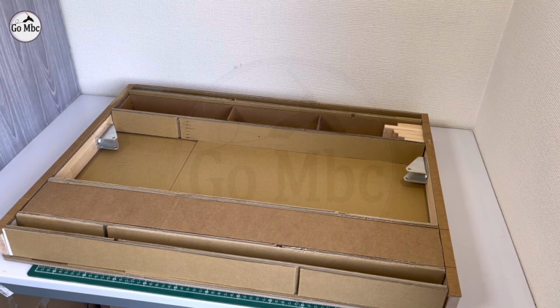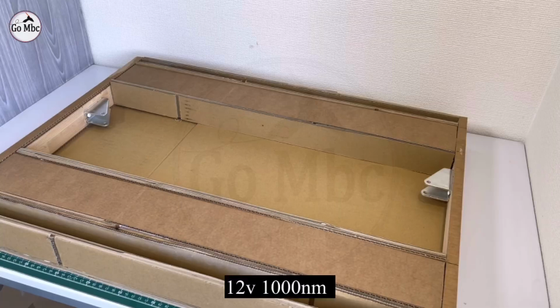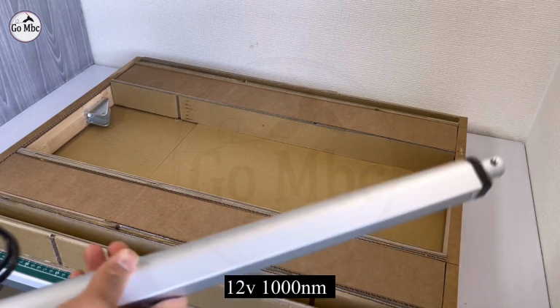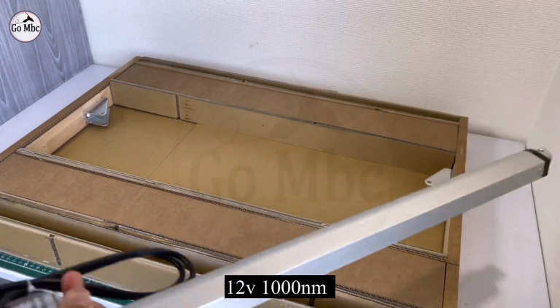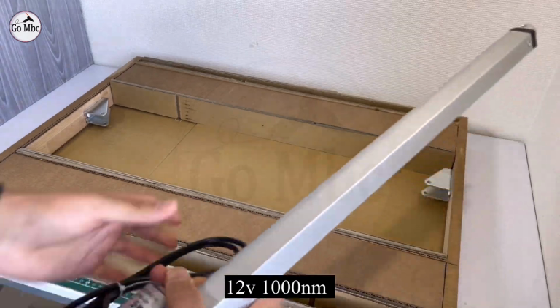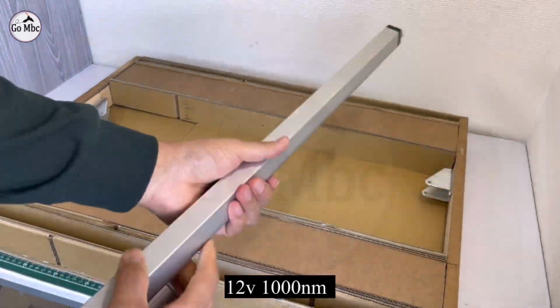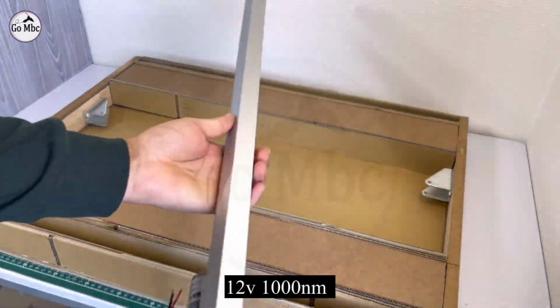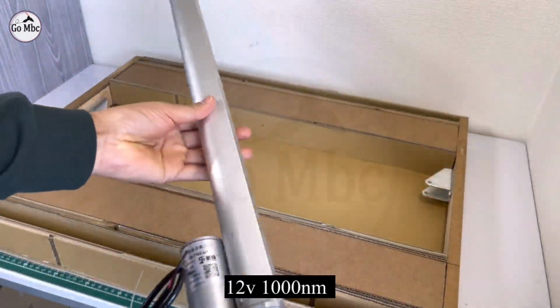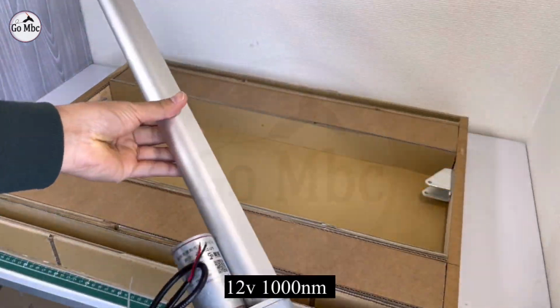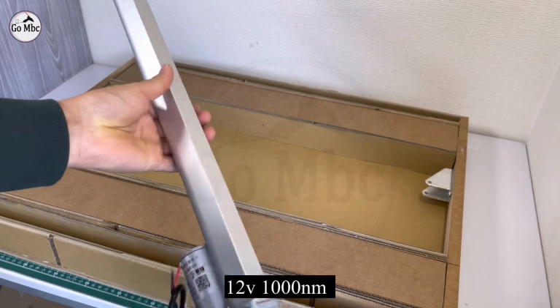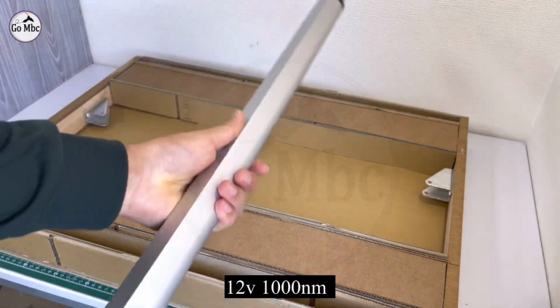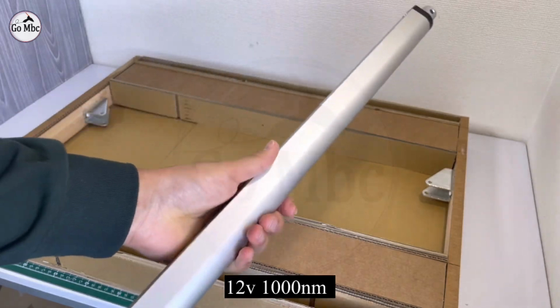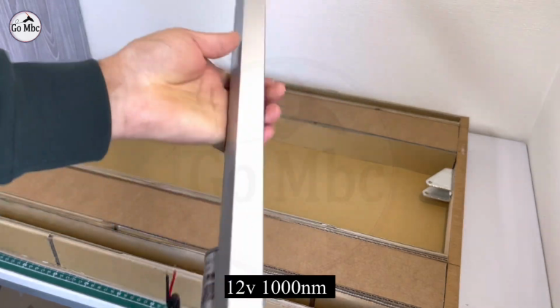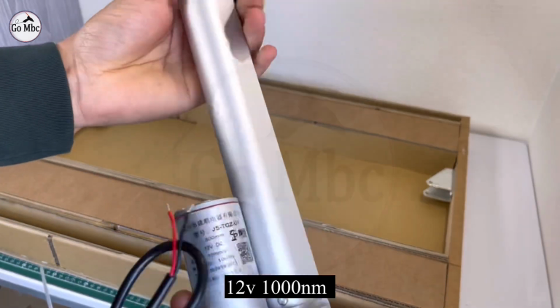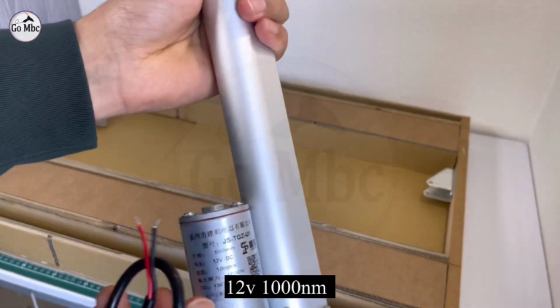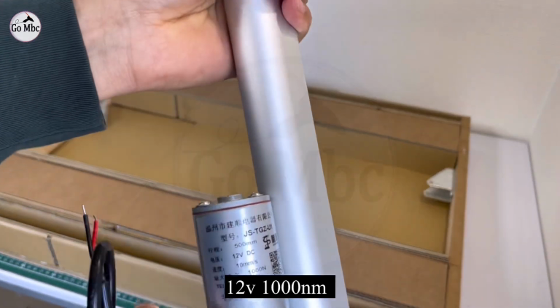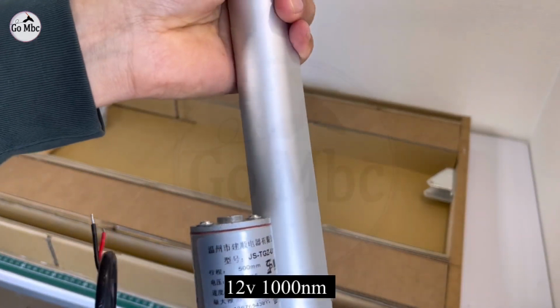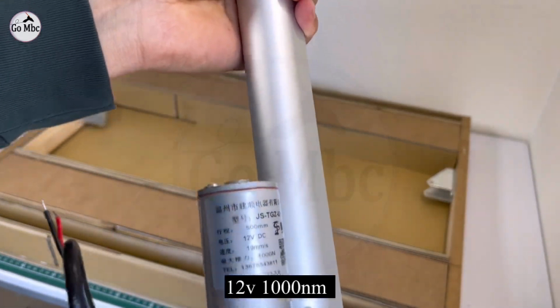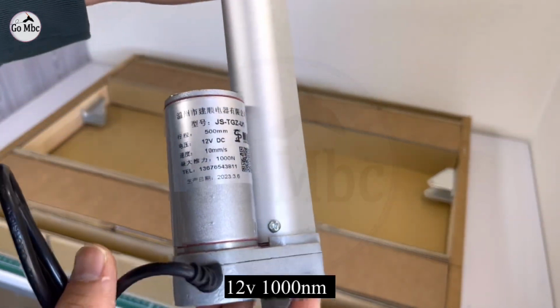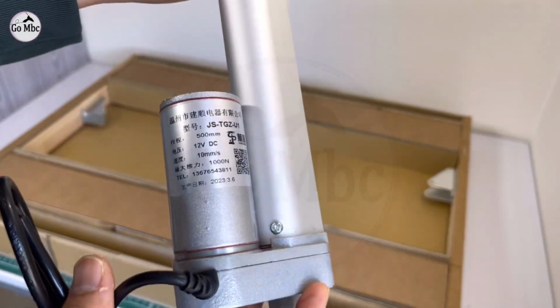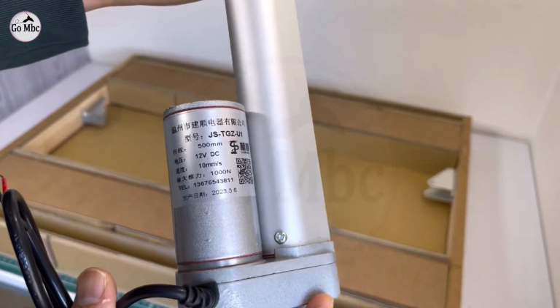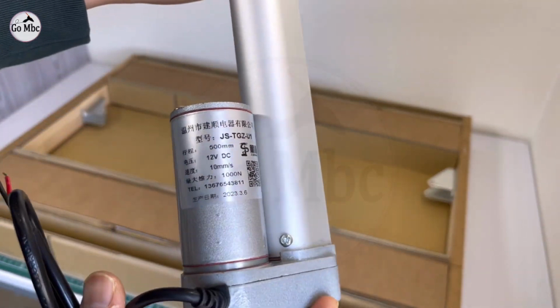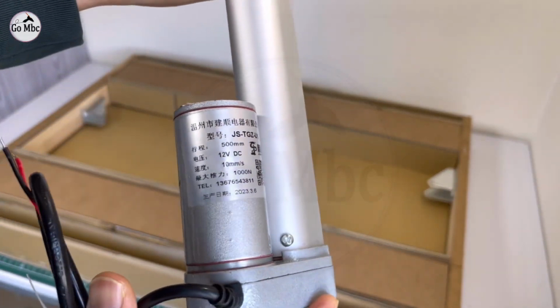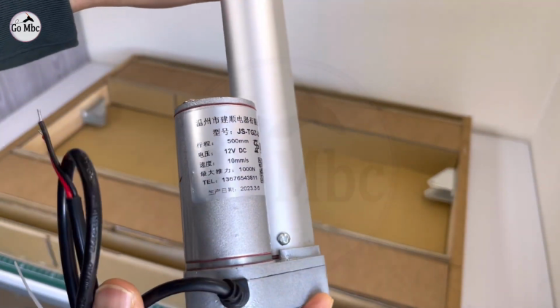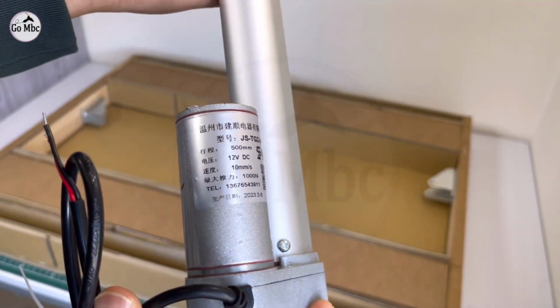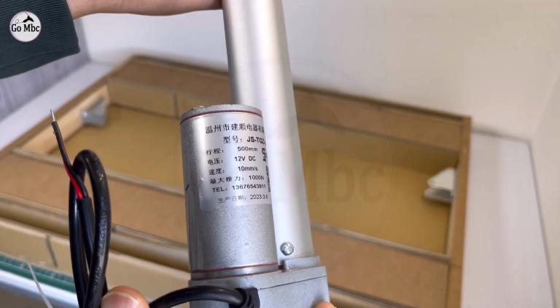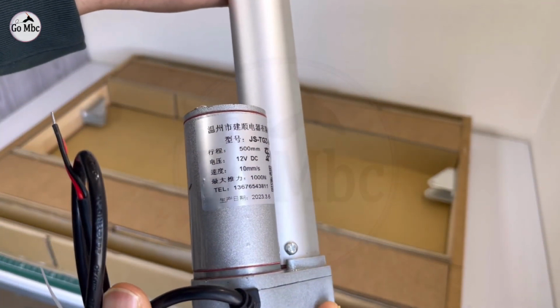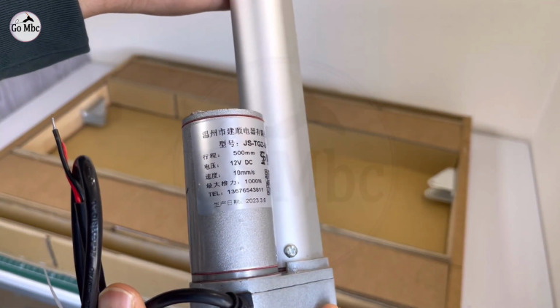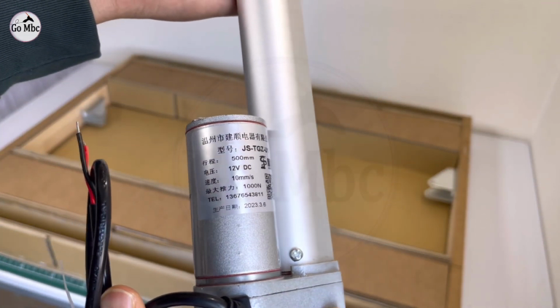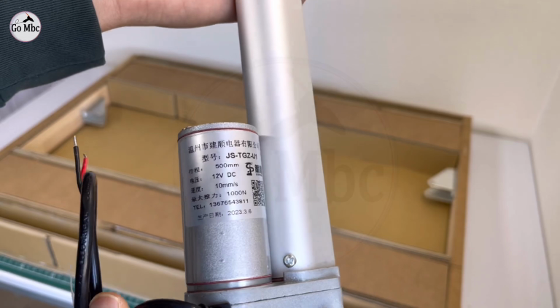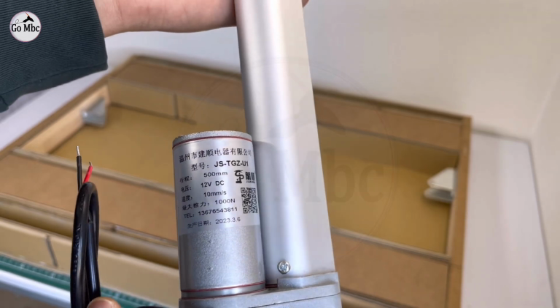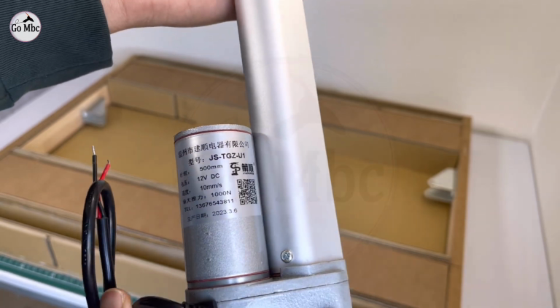Here I found two bell bolt actuators at a cheap cost. I don't know if they will work or not, but let's go further.